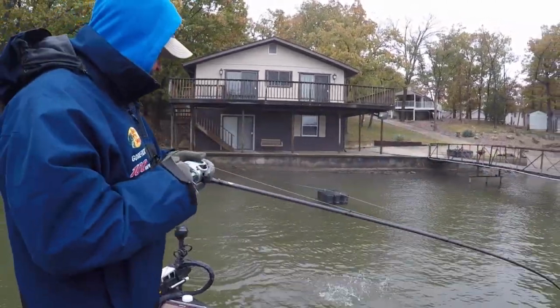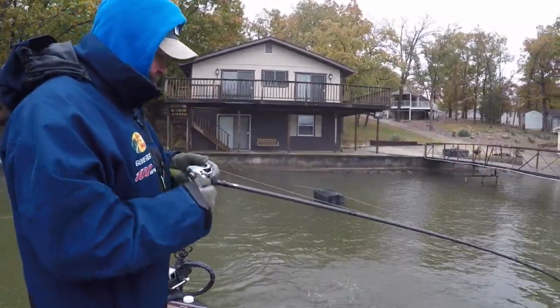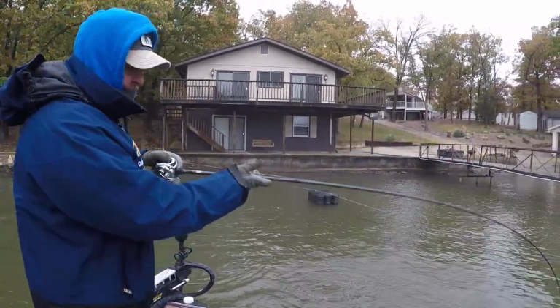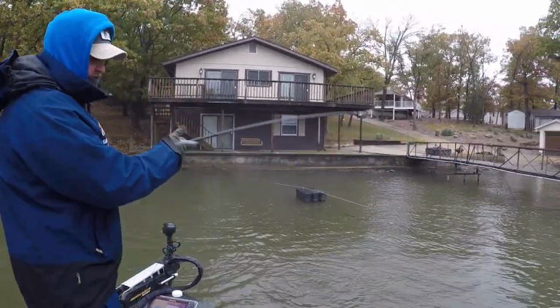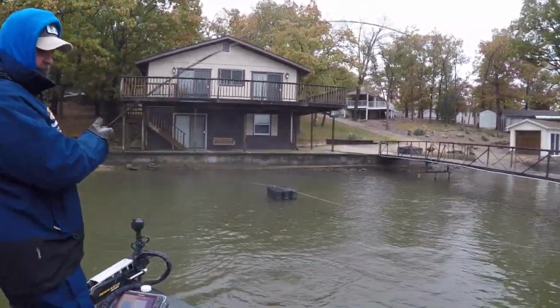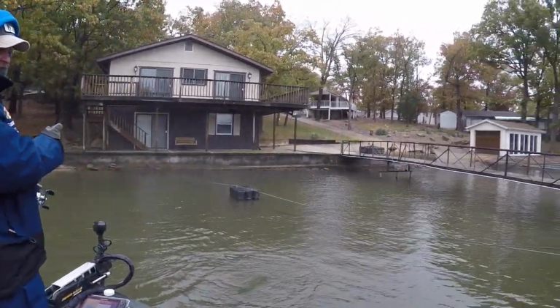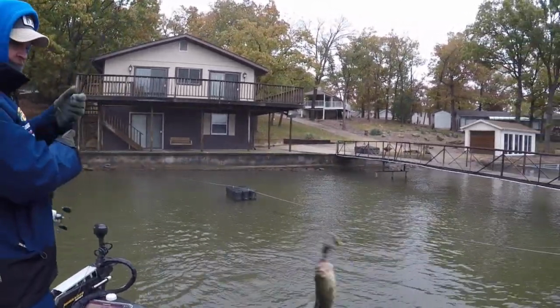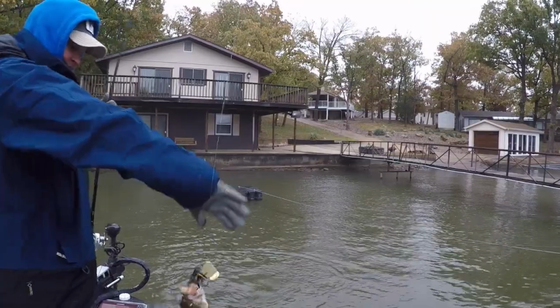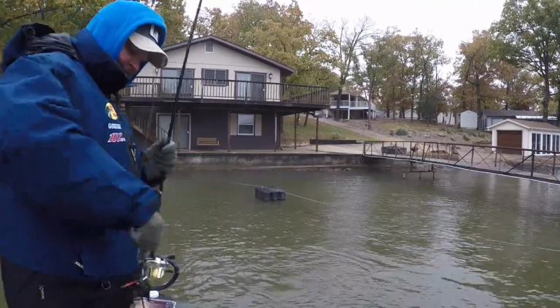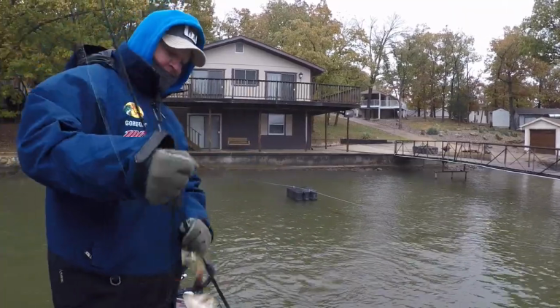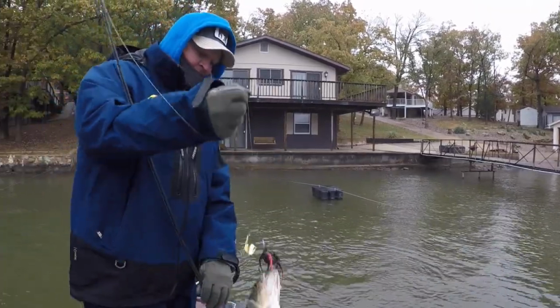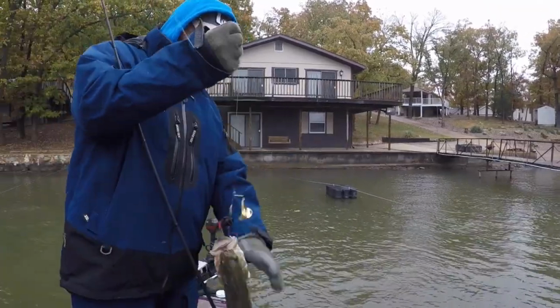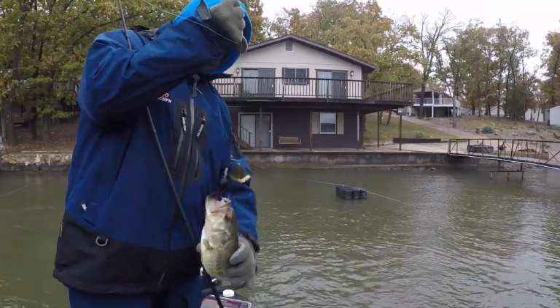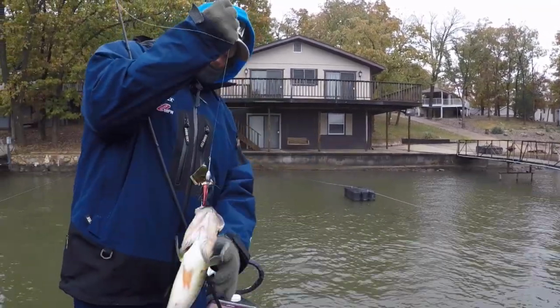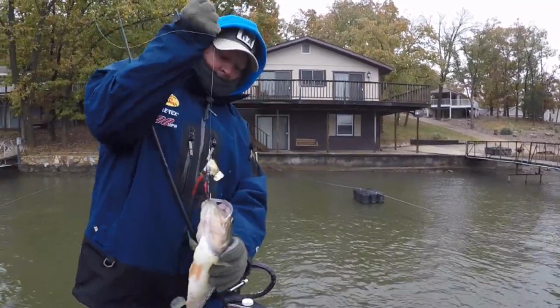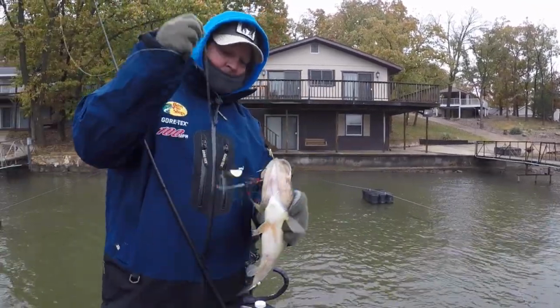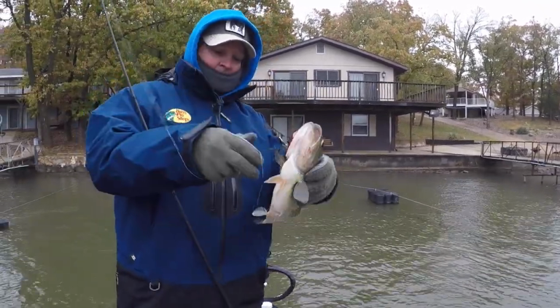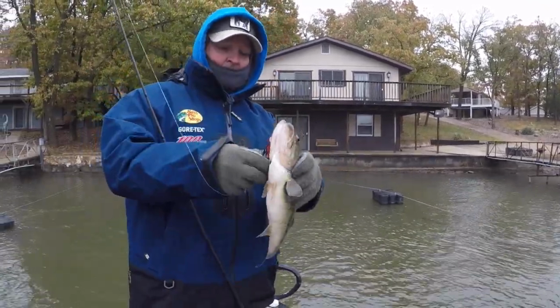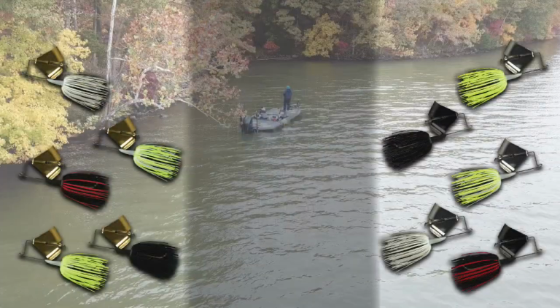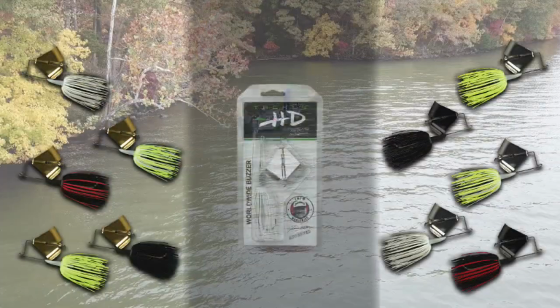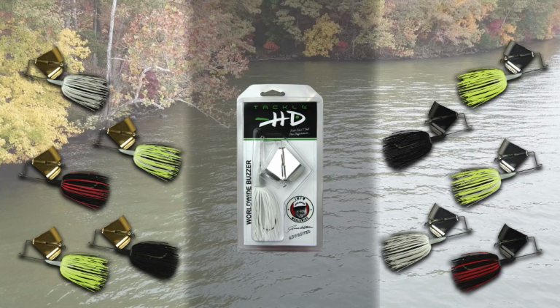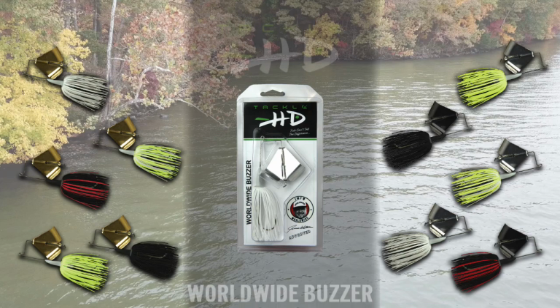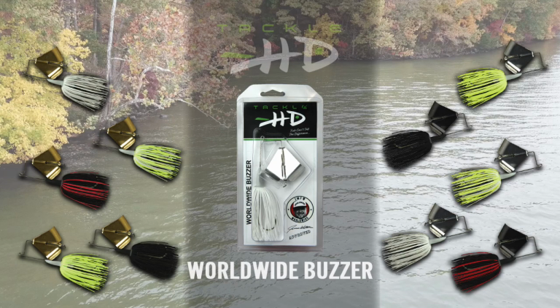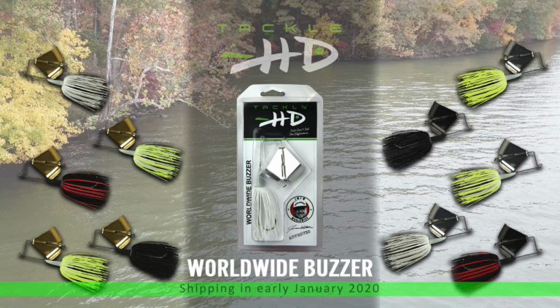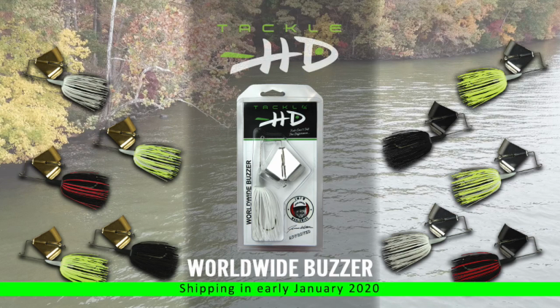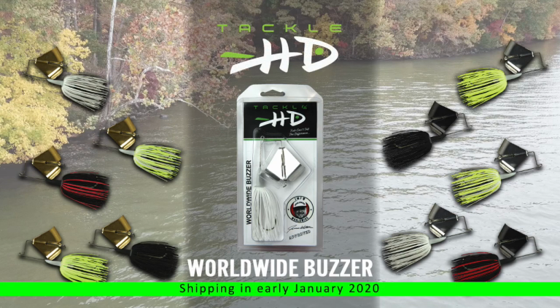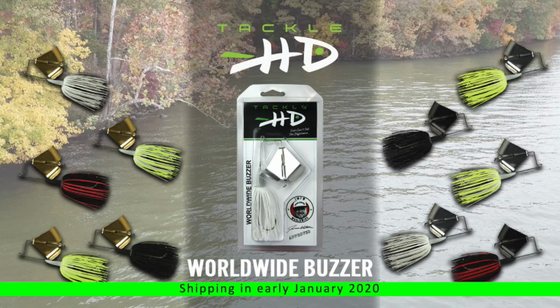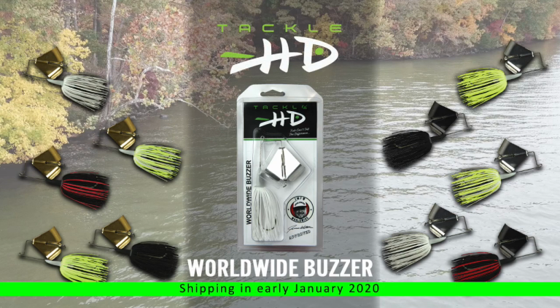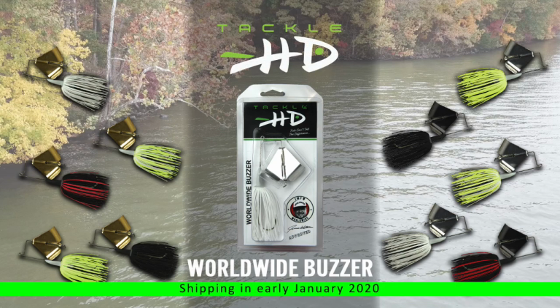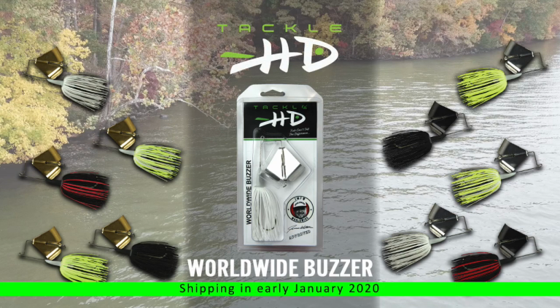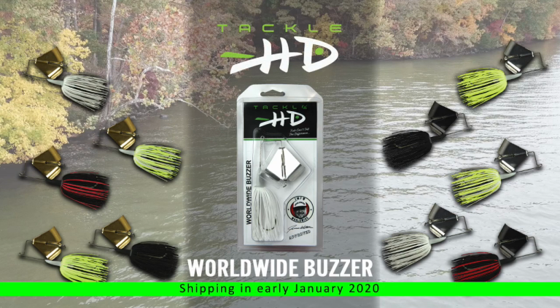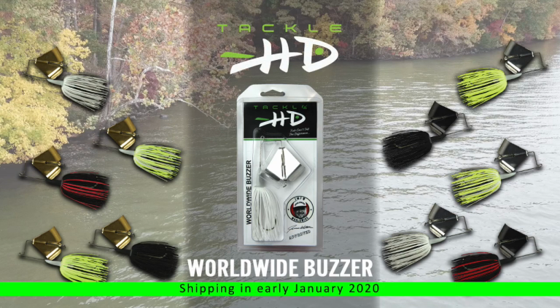The Tackle HD Worldwide Buzzer is in production right now and will be available in the early part of 2020. It's also available right now for pre-order from TackleHD.com.